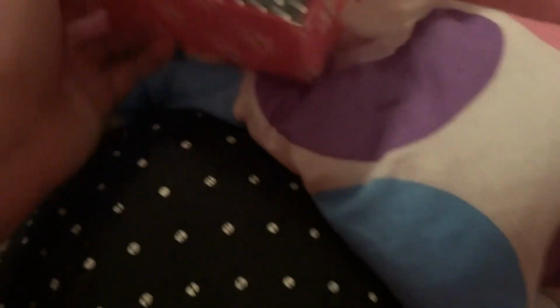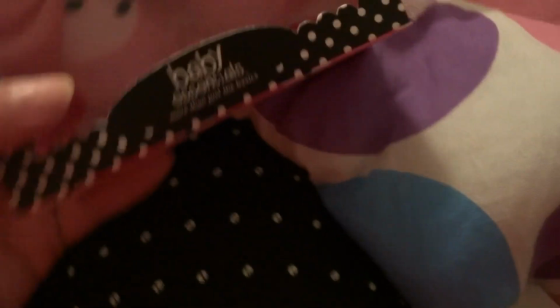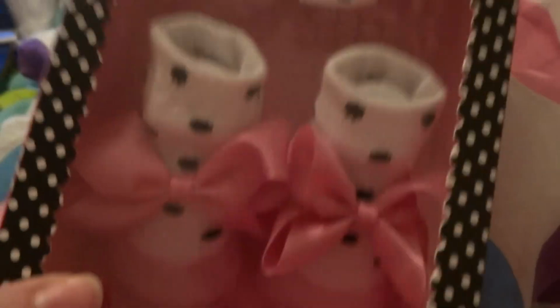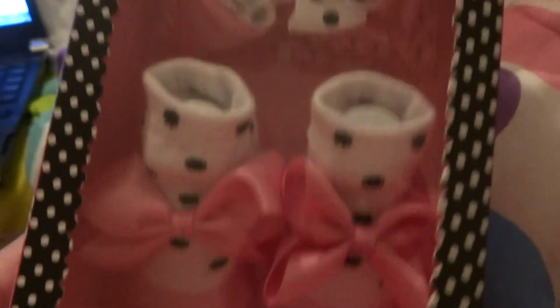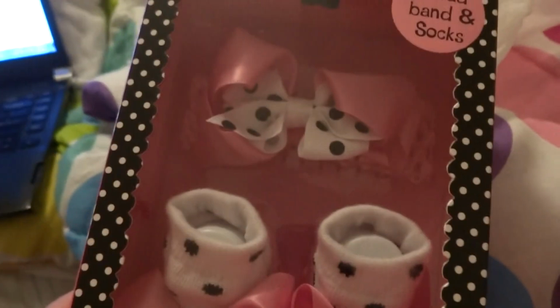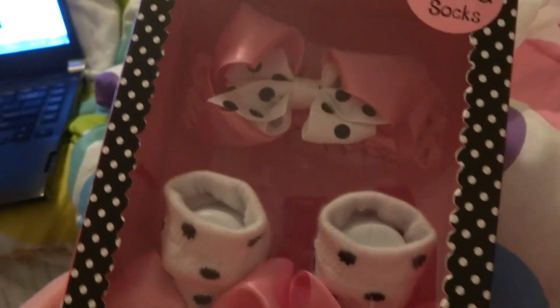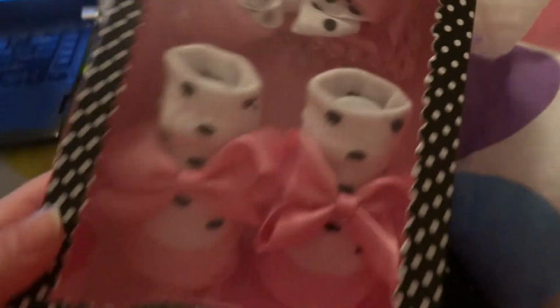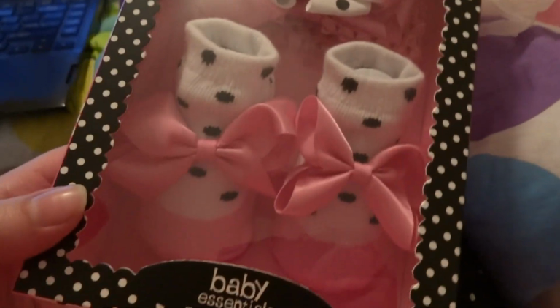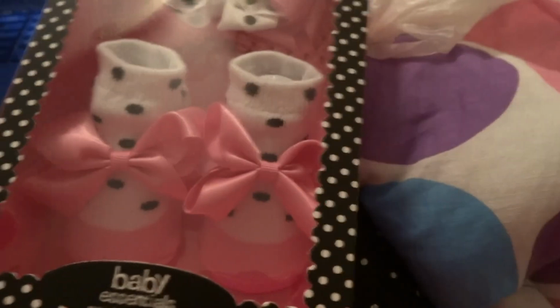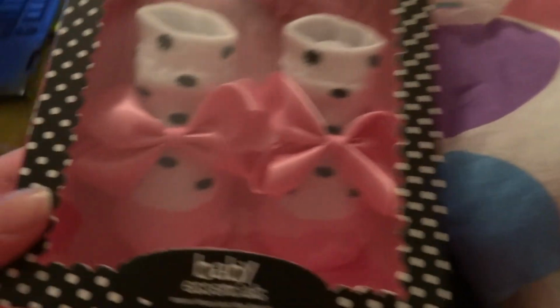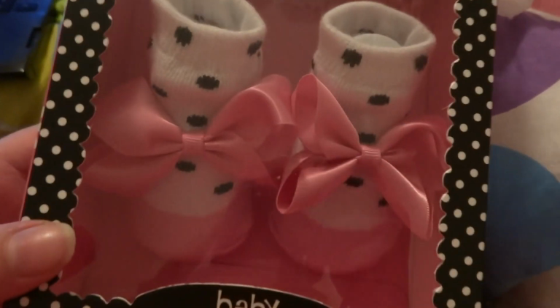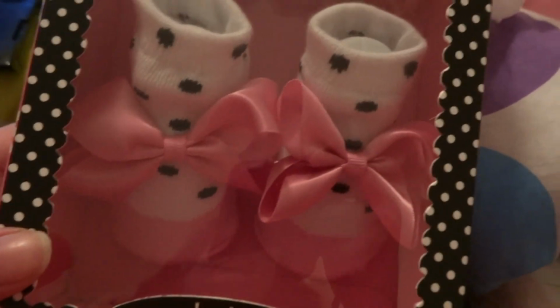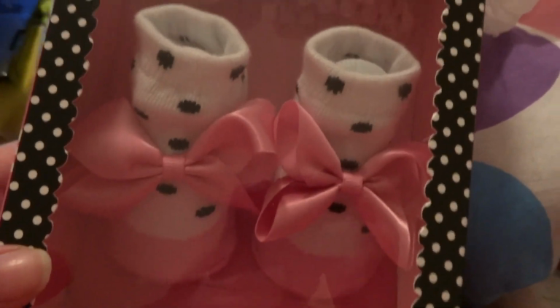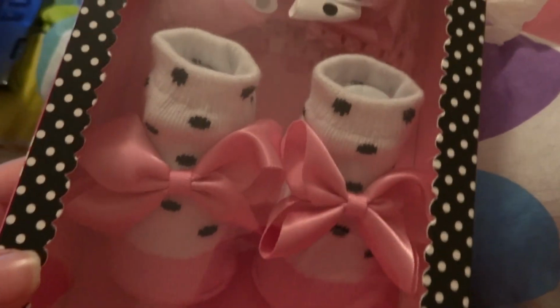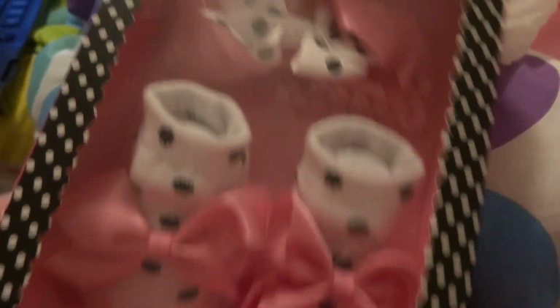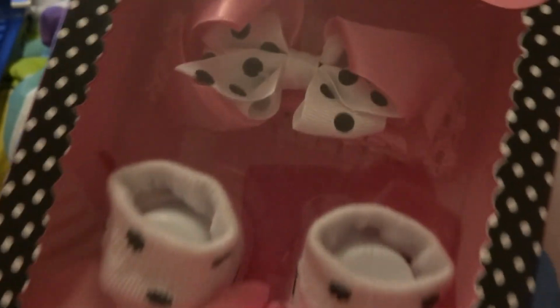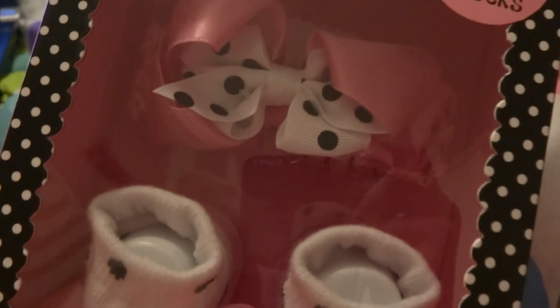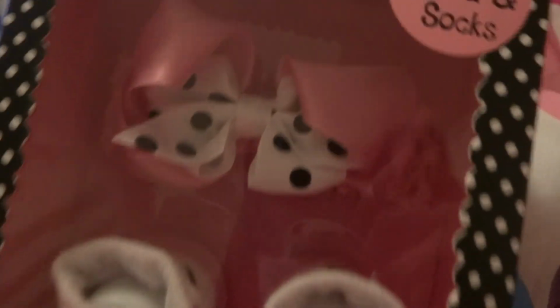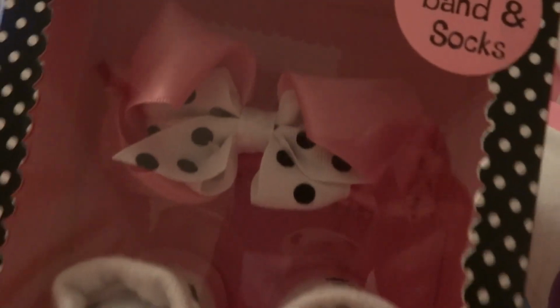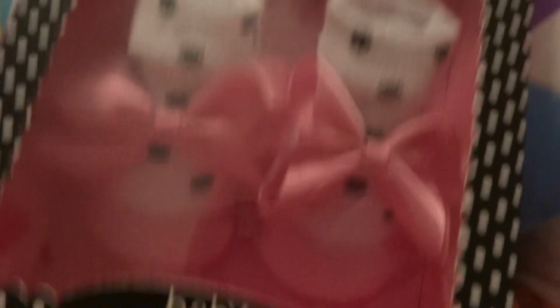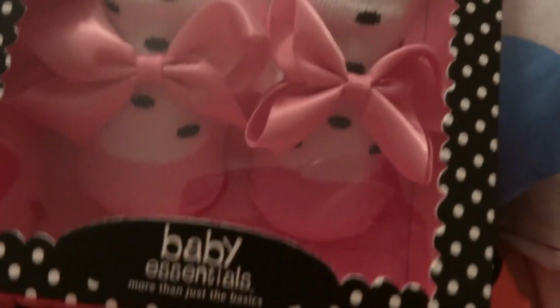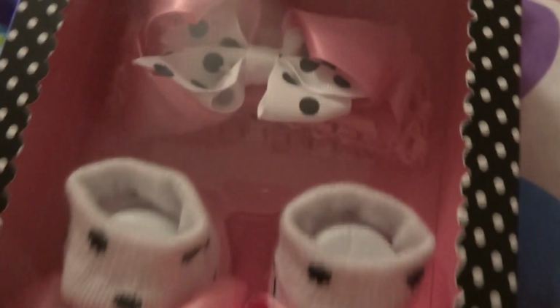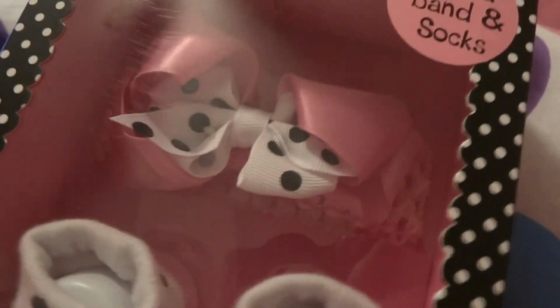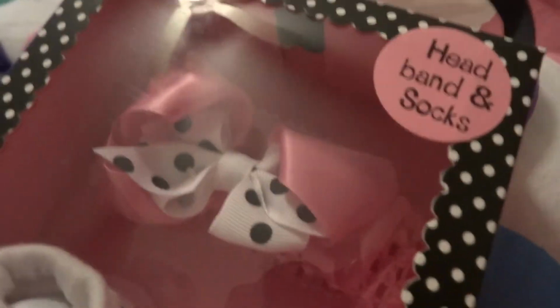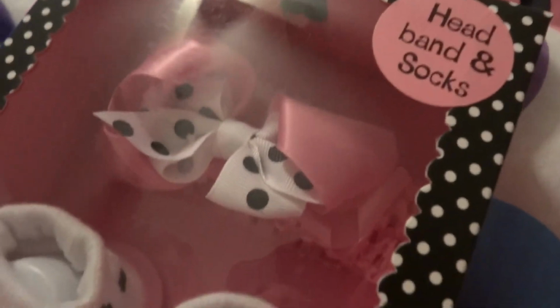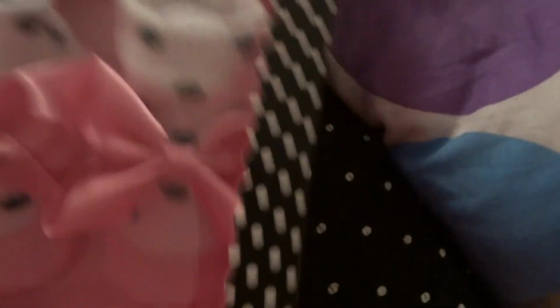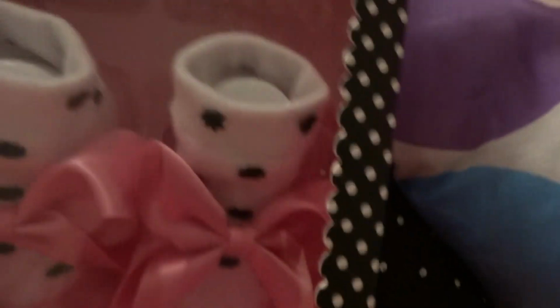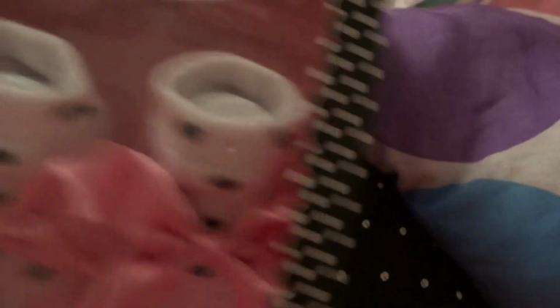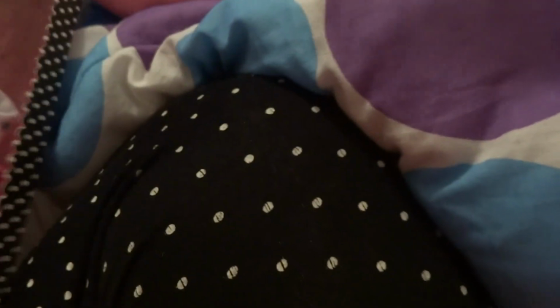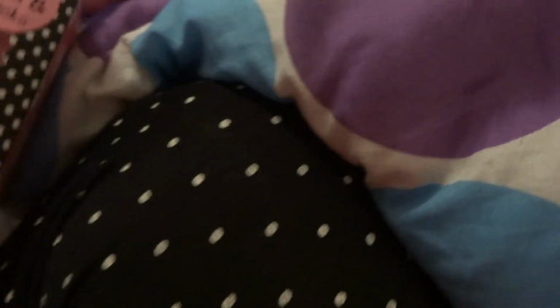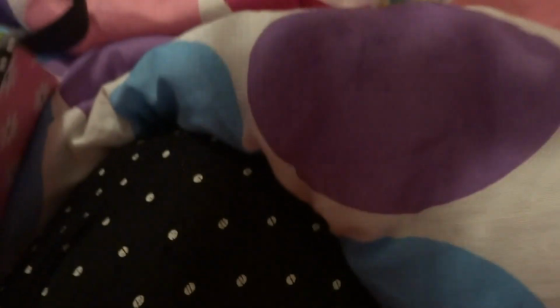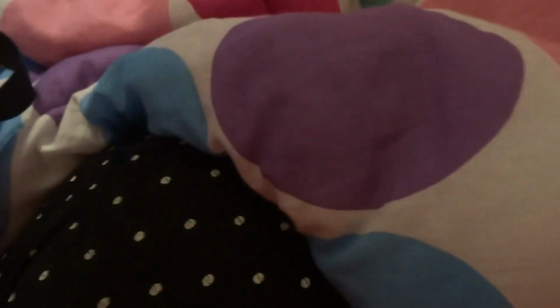And then I got this little set here. I really liked the pale pink and then the black polka dots. The bow that matches — very, very cute. So that's what I got at Home Goods.